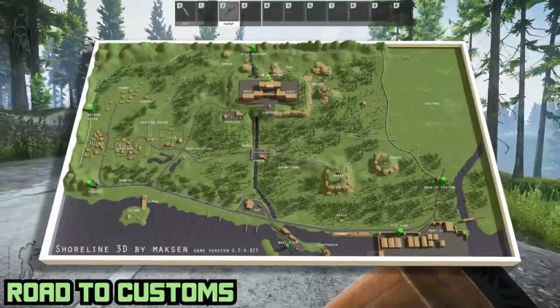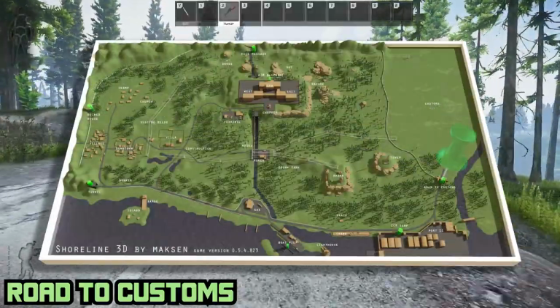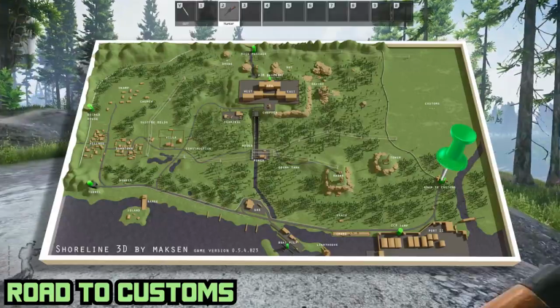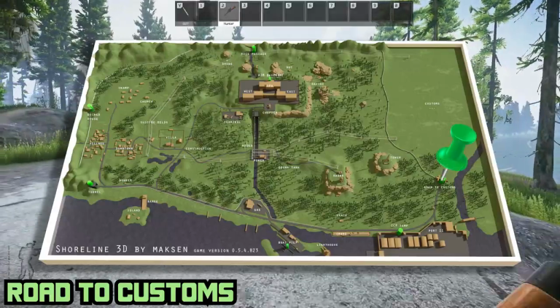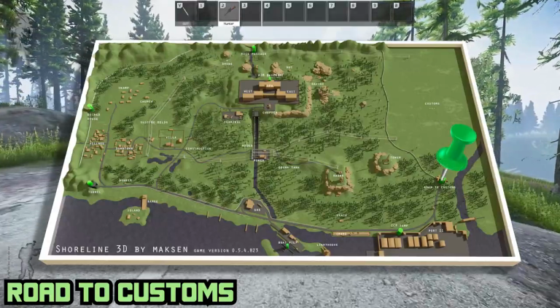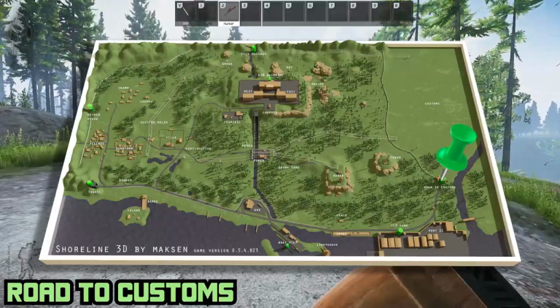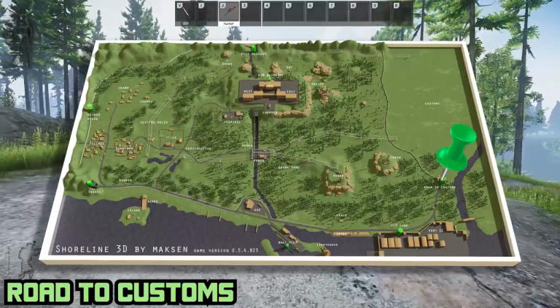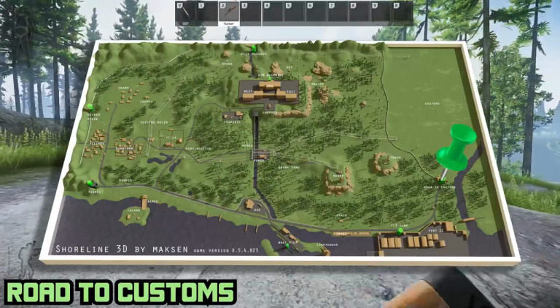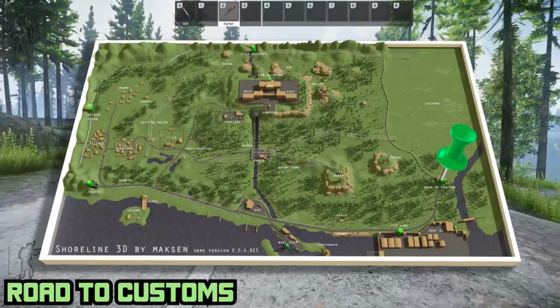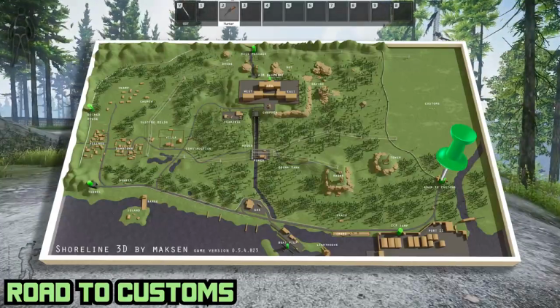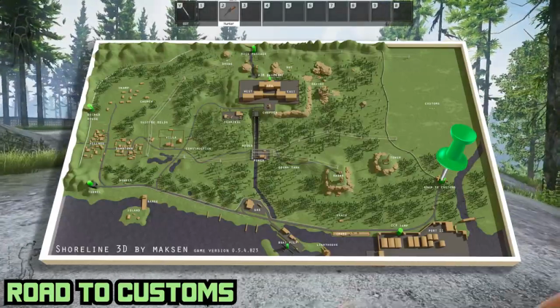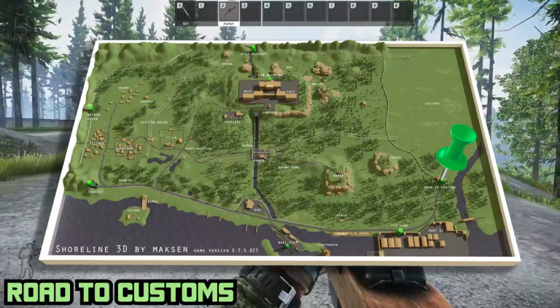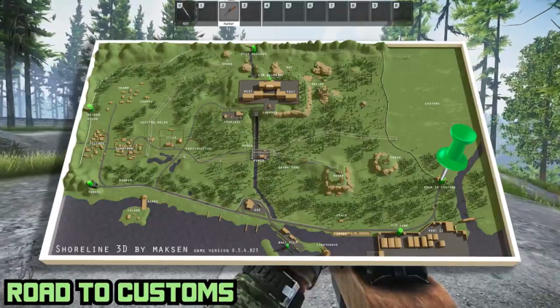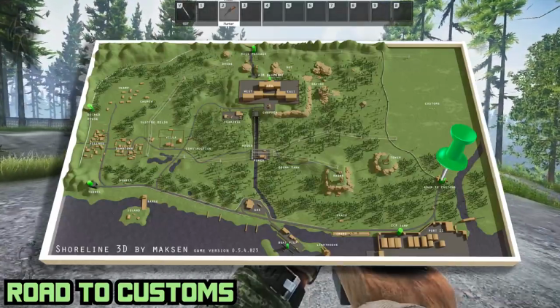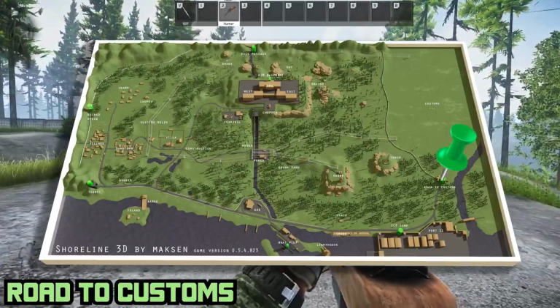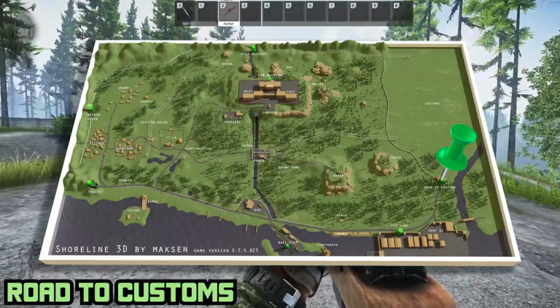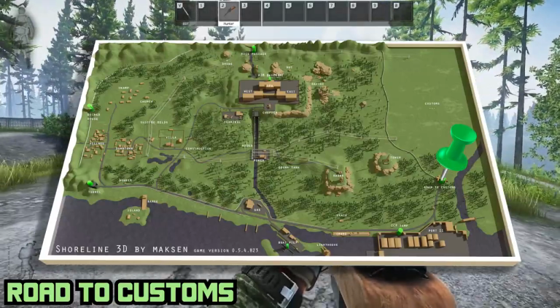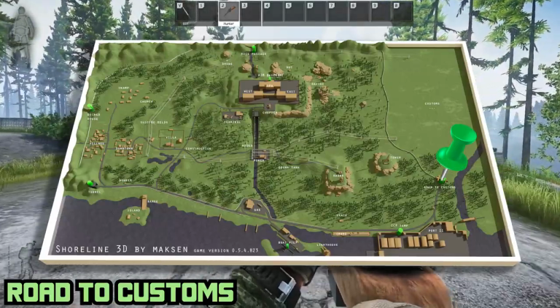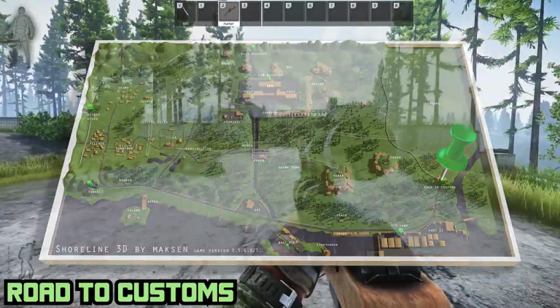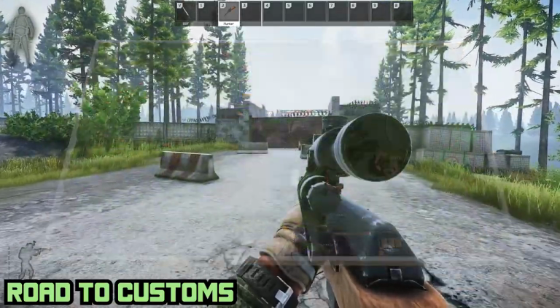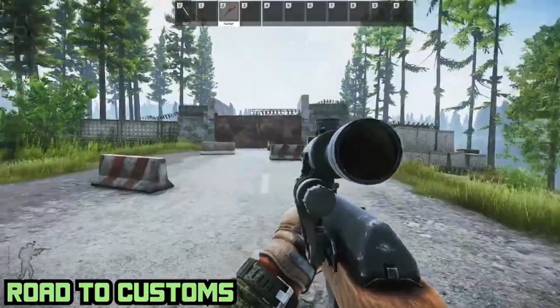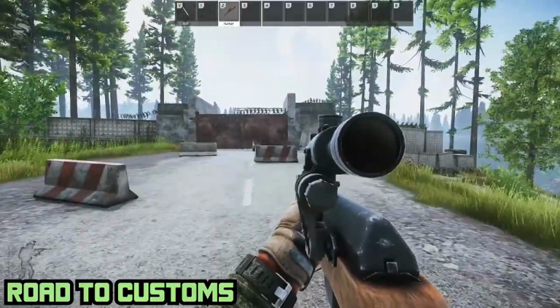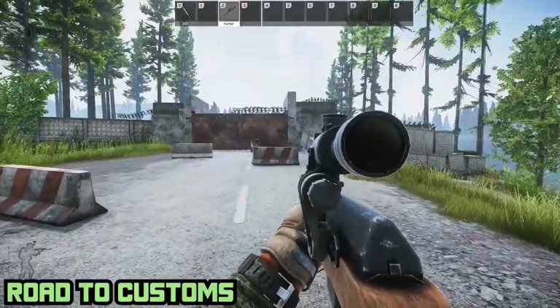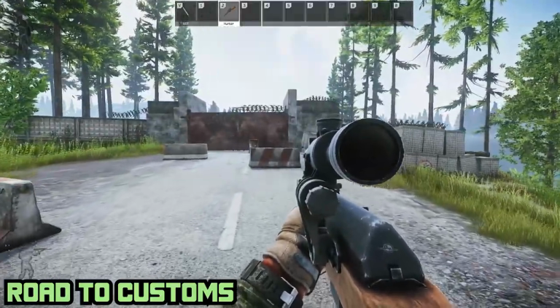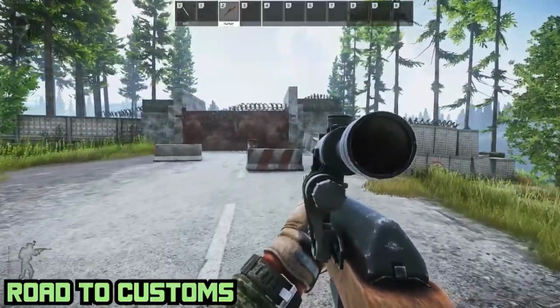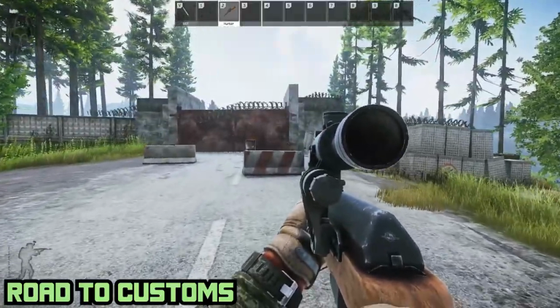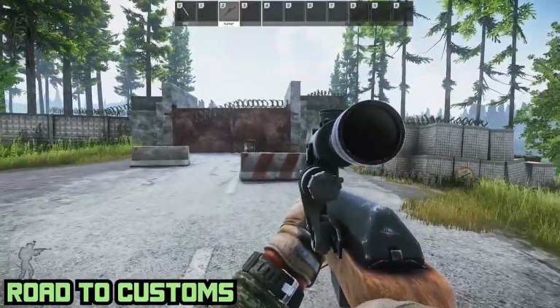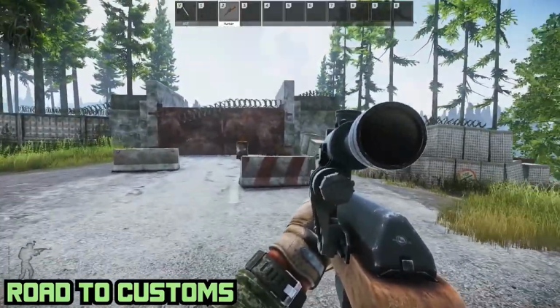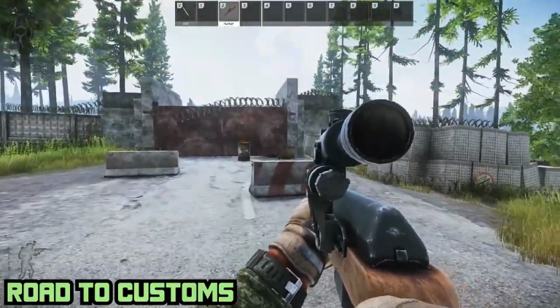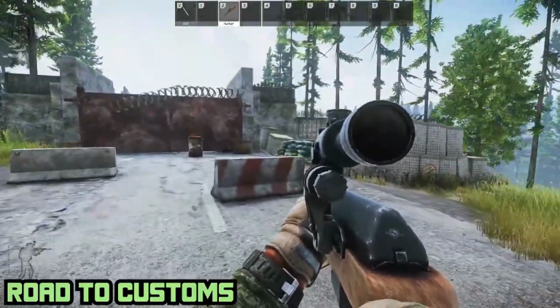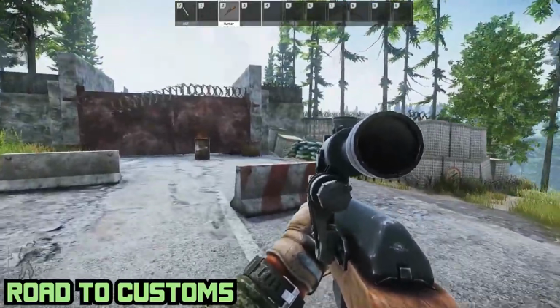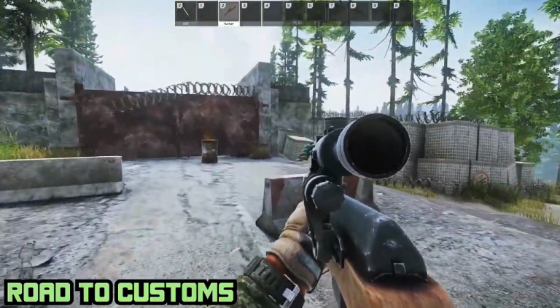Then there's Road to Customs, the most eastern point of the entire map. This one is about everybody's go-to if you spawn on the western end of the map.